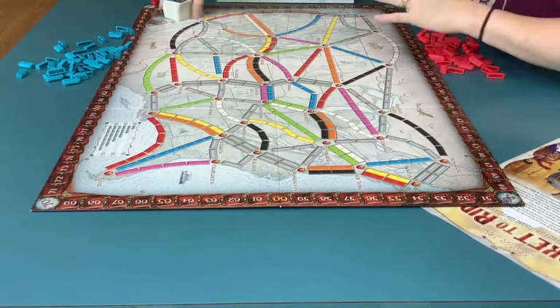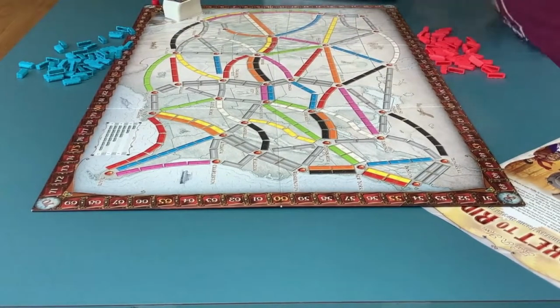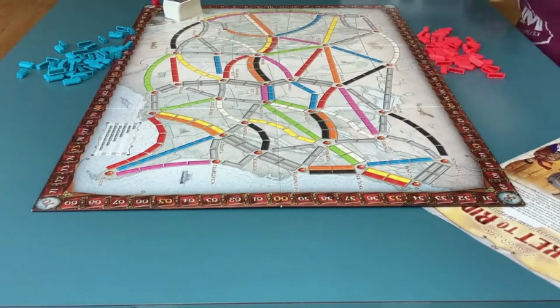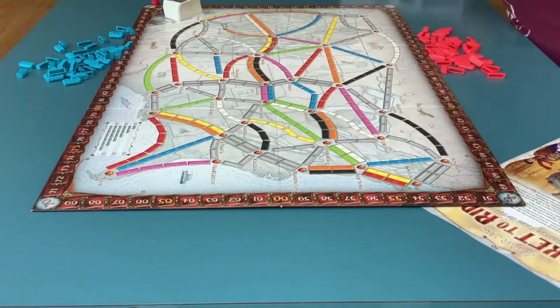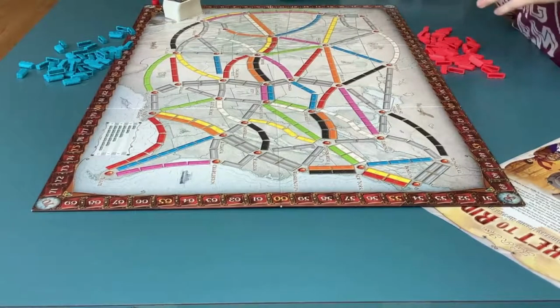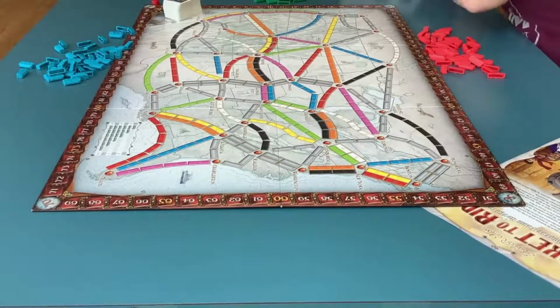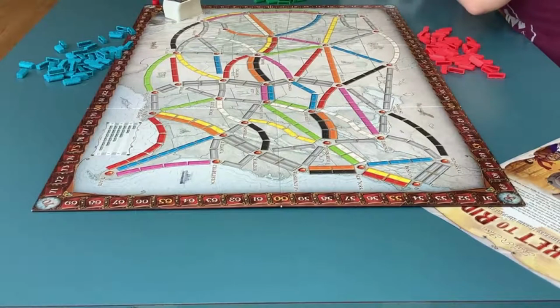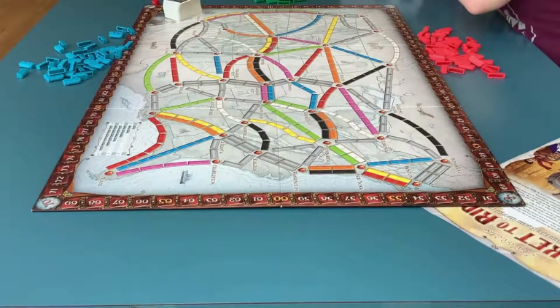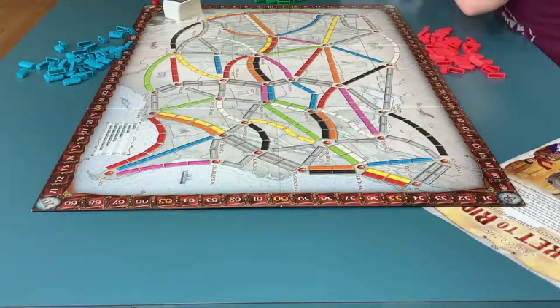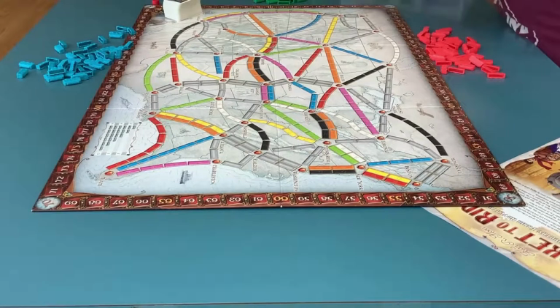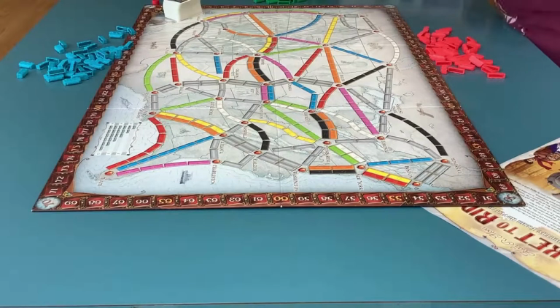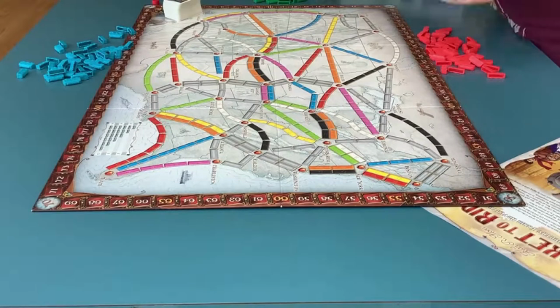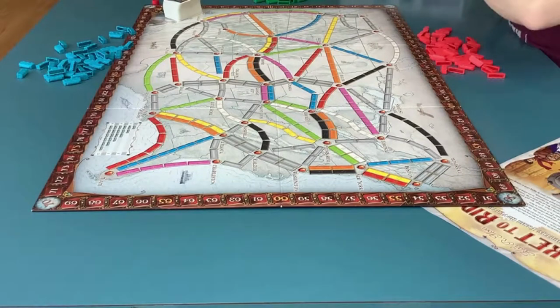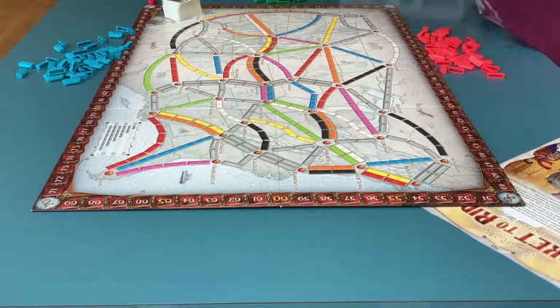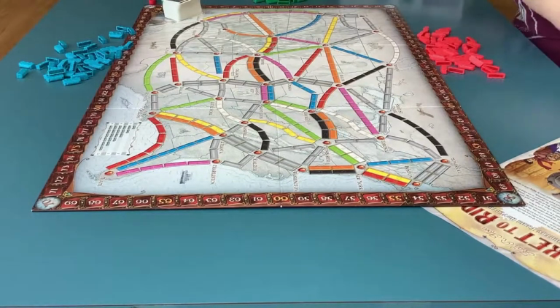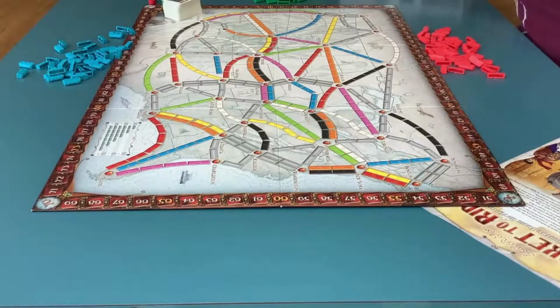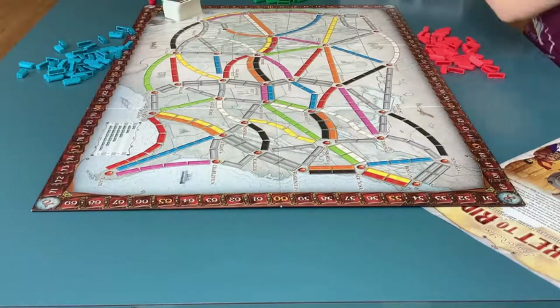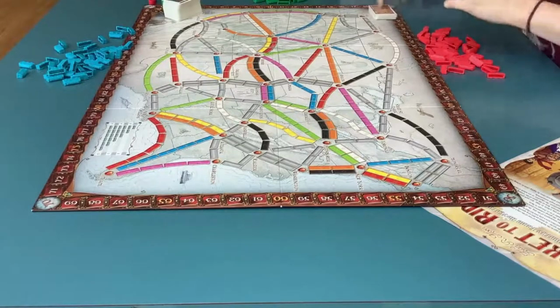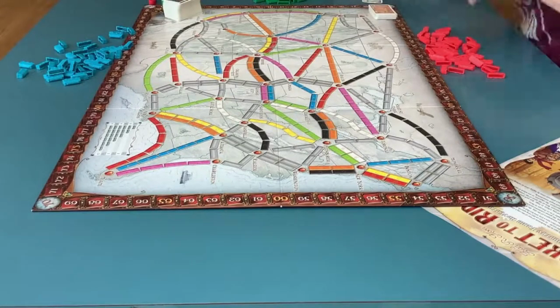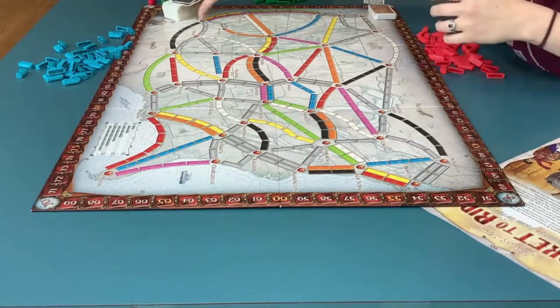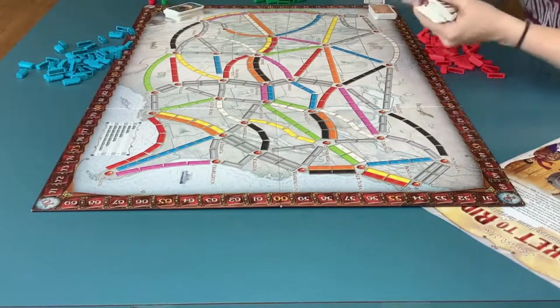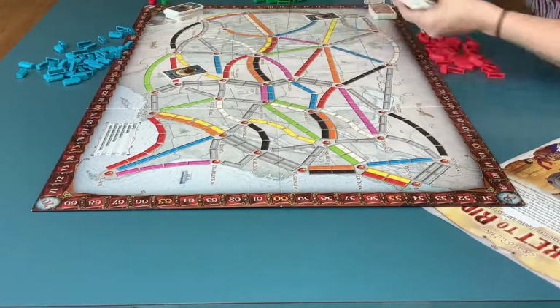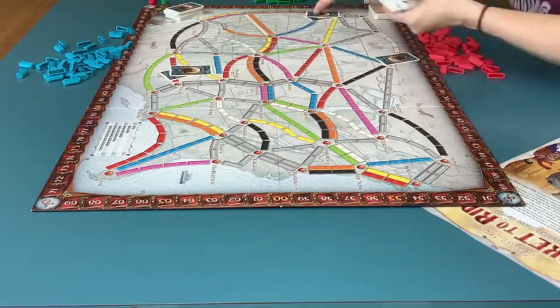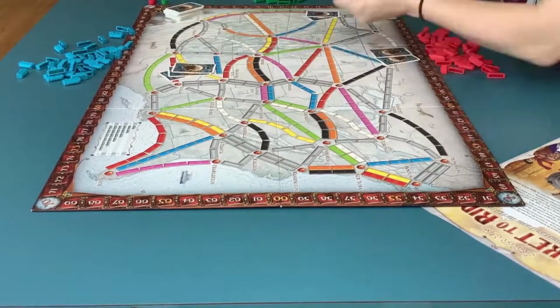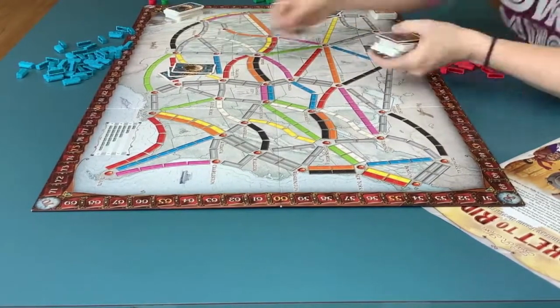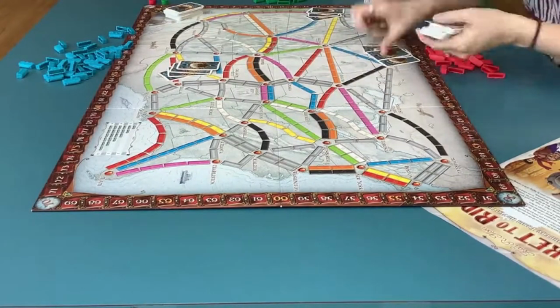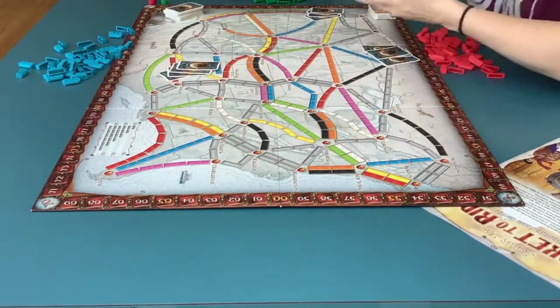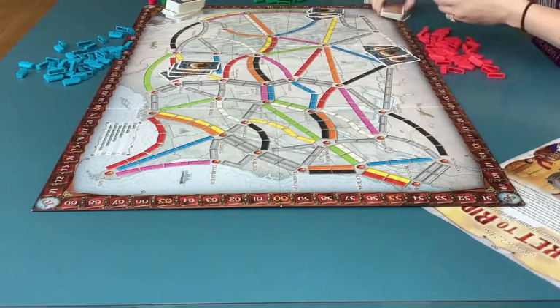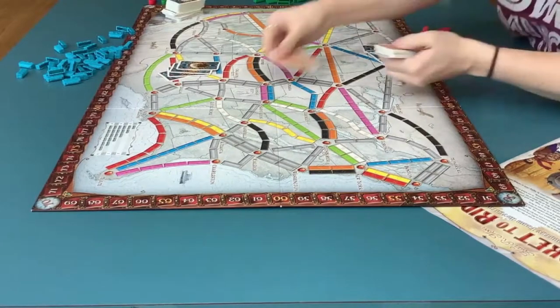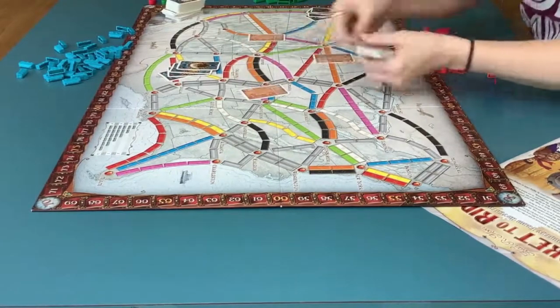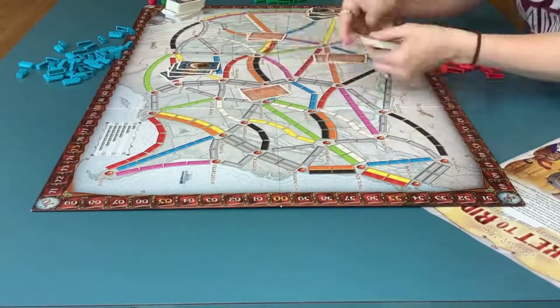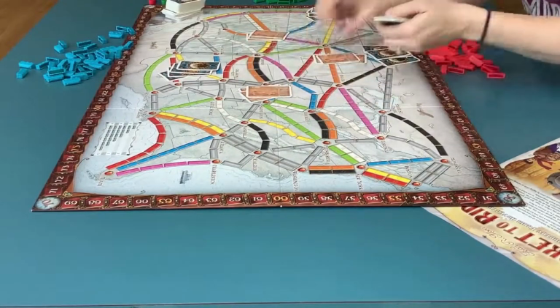Deal each player four blue train cards and three destination cards. Then place those two decks next to the board. Also, place the longest path bonus card next to the board to be awarded at the end of the game.